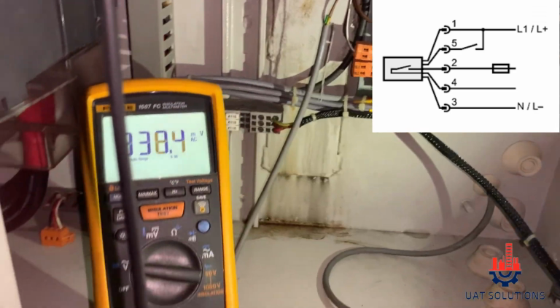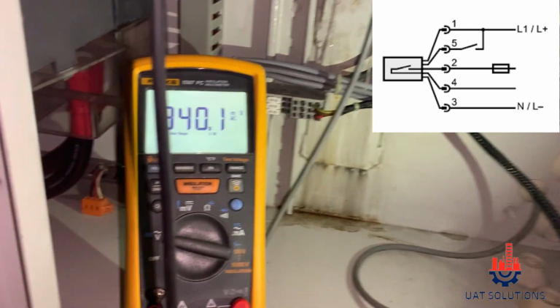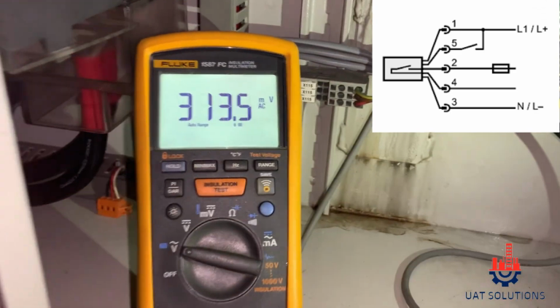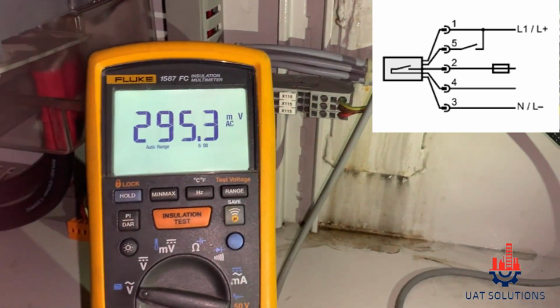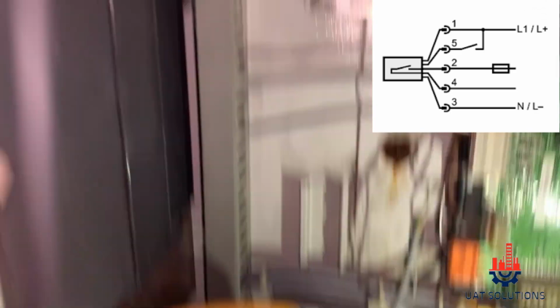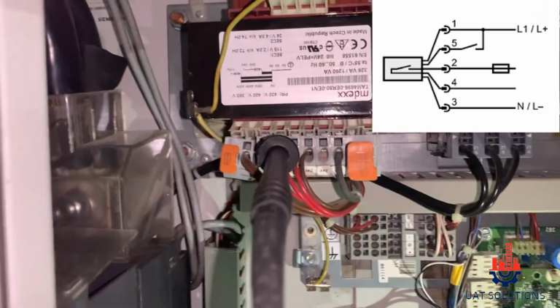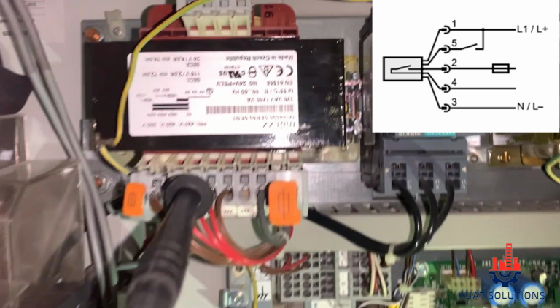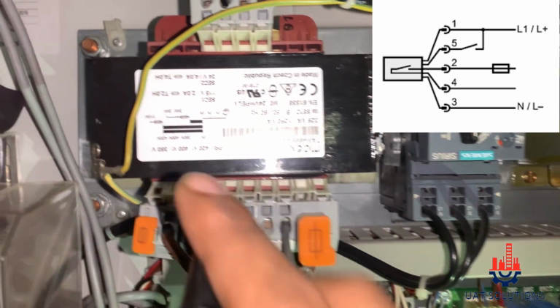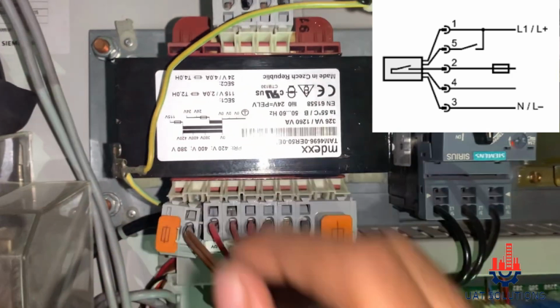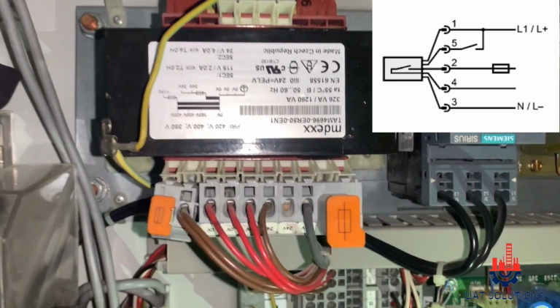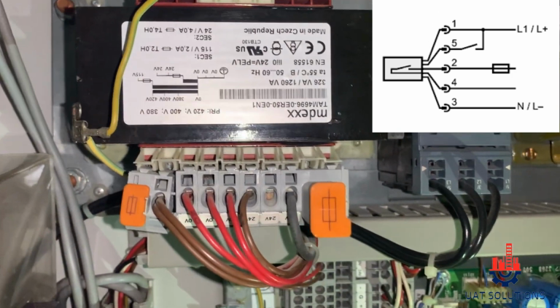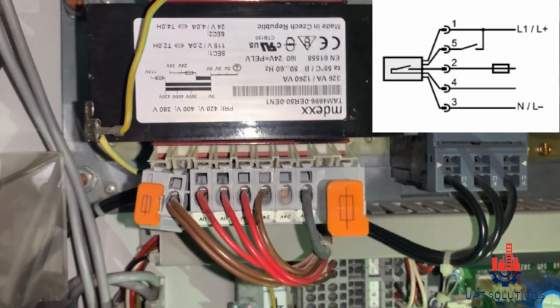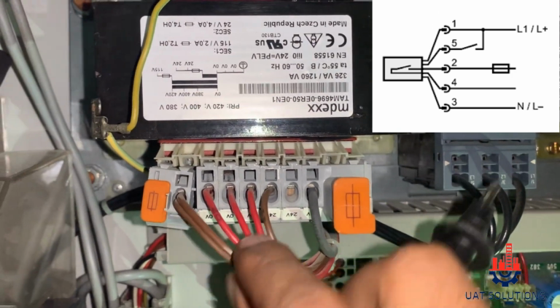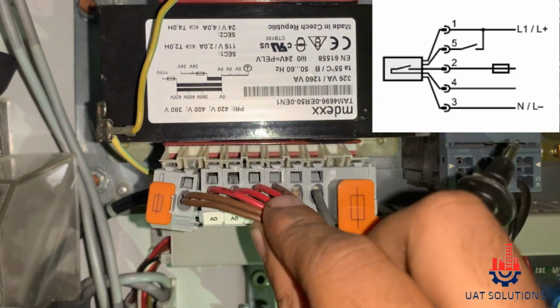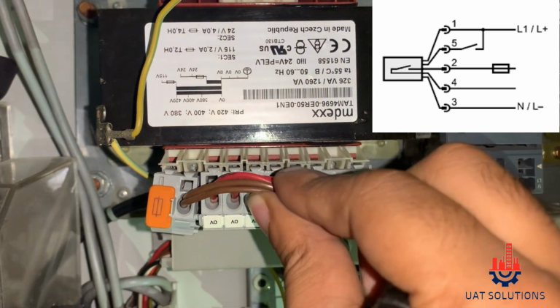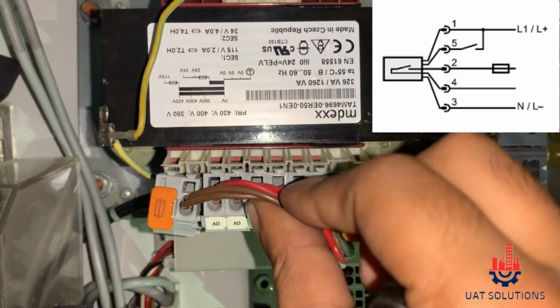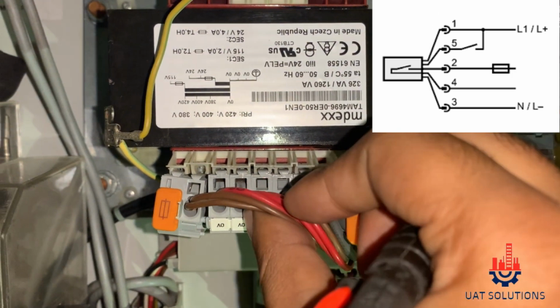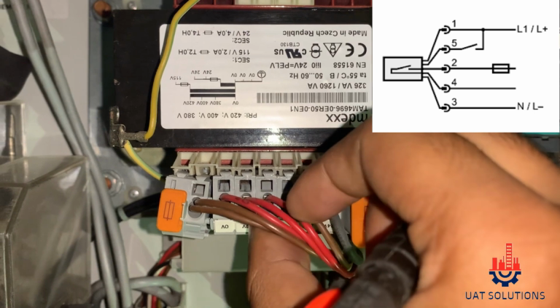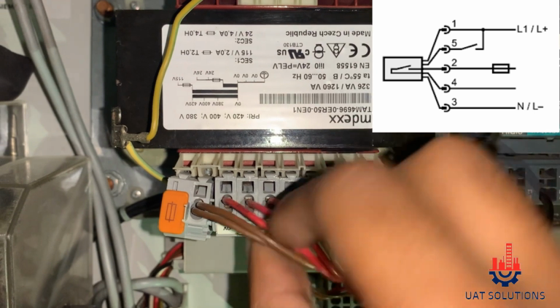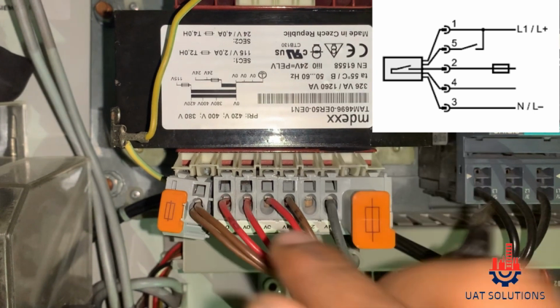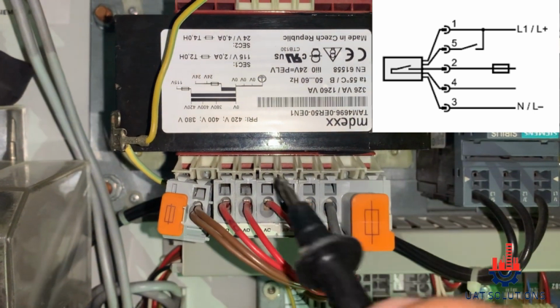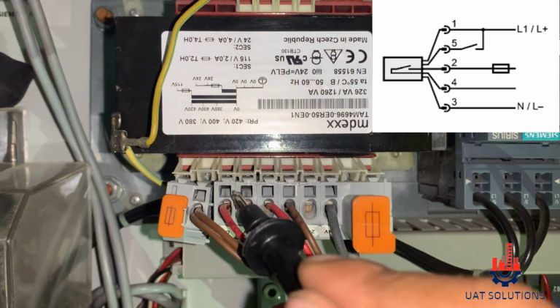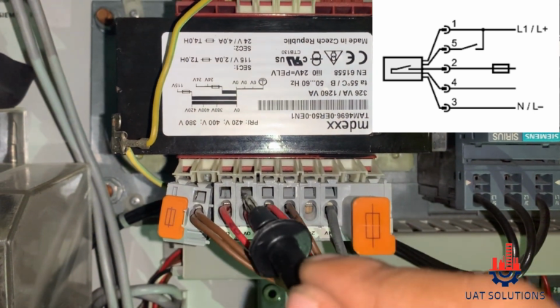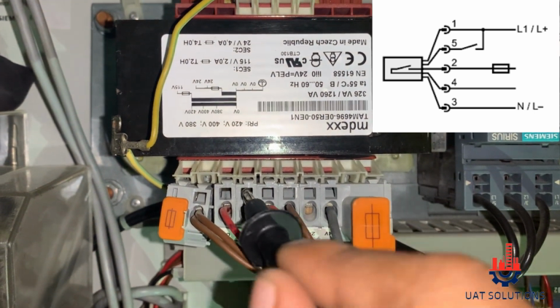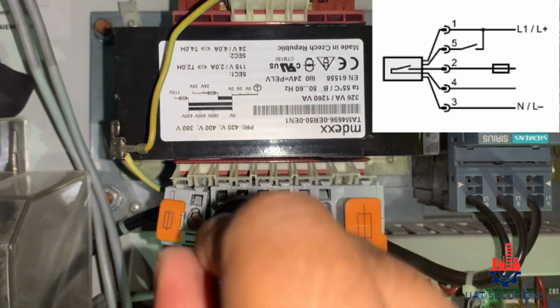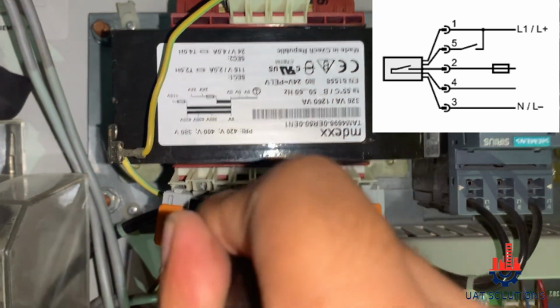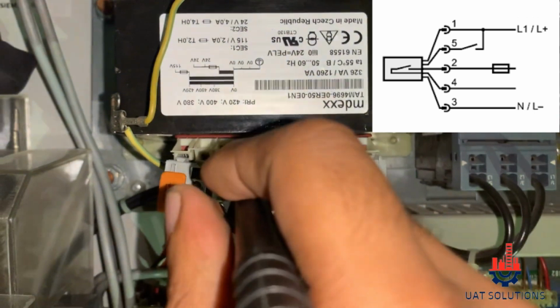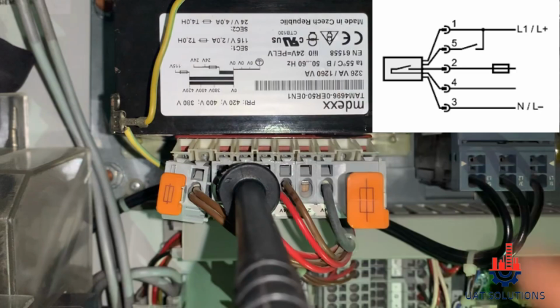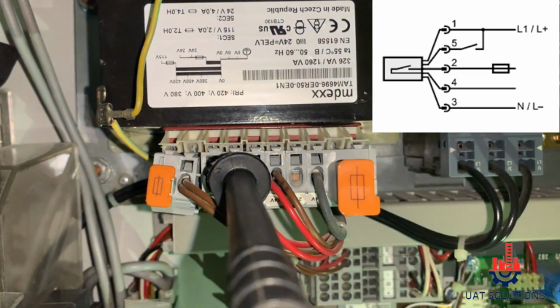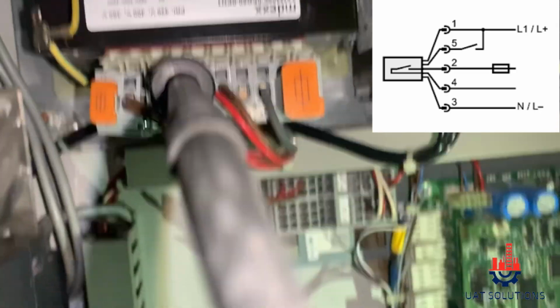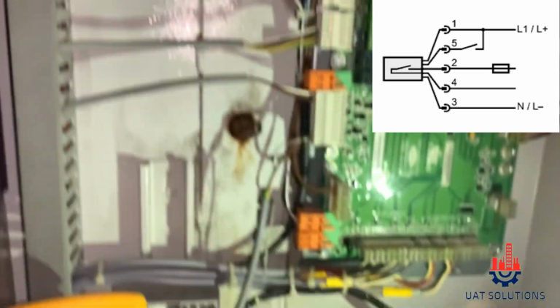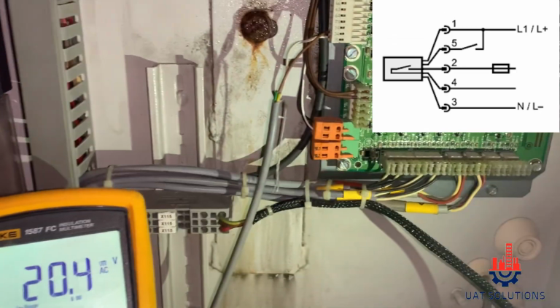Step 3 is to check that wires 2 and 4 each have 24 volts. You can use the negative of the transformer and positive on wire 2 and 4 as shown. If there is an absence of 24 volts at wire 4, it means the sensor is faulty — replace the sensor.